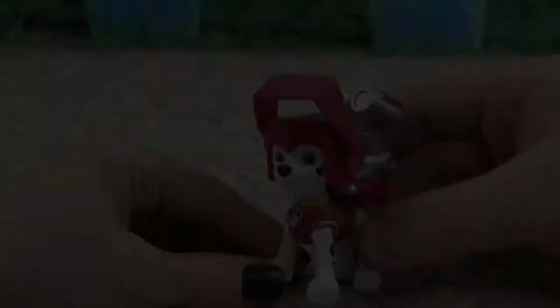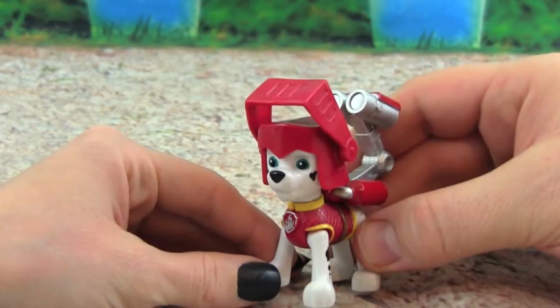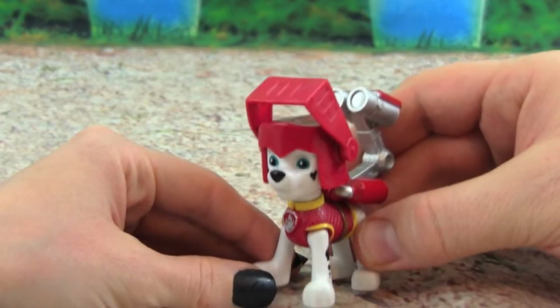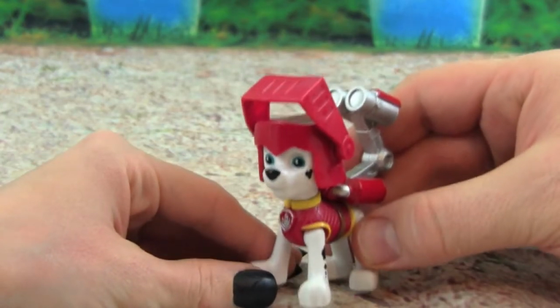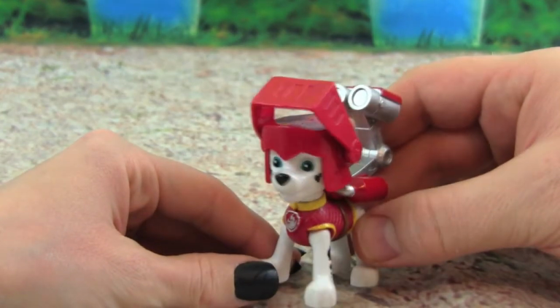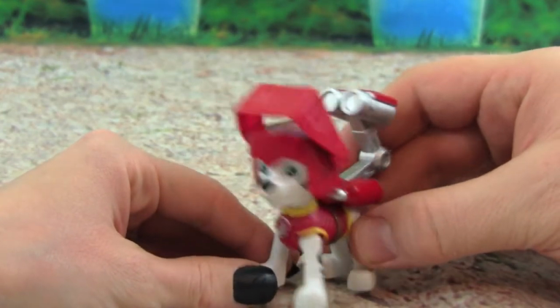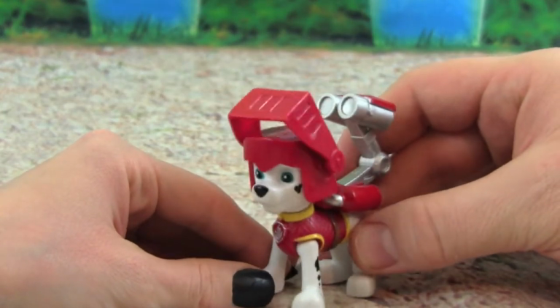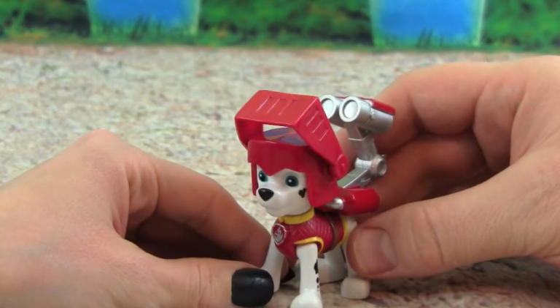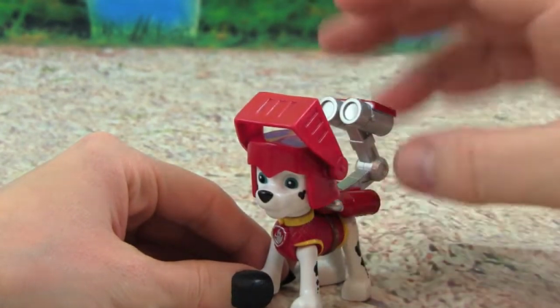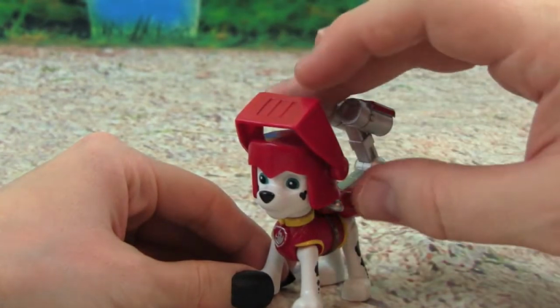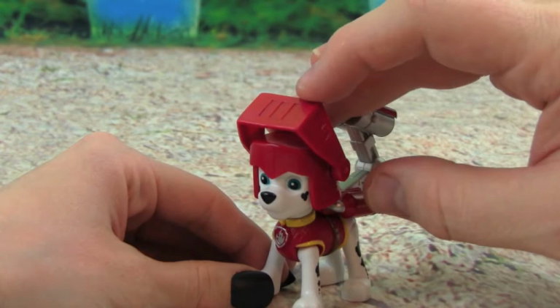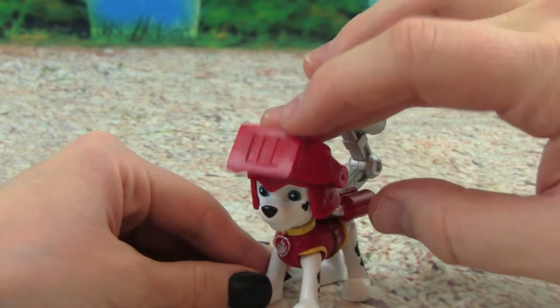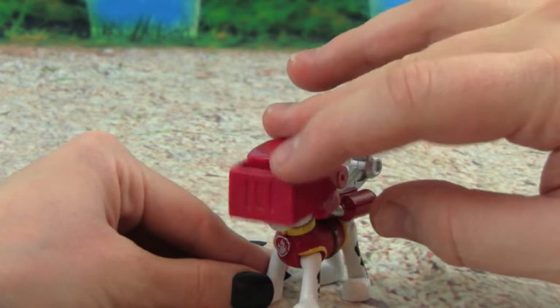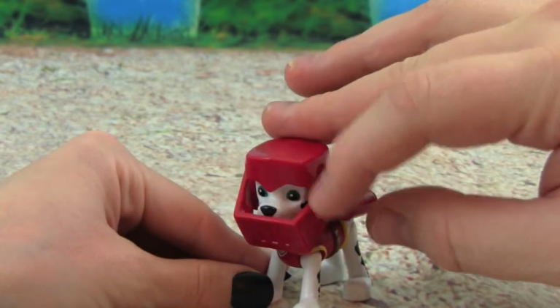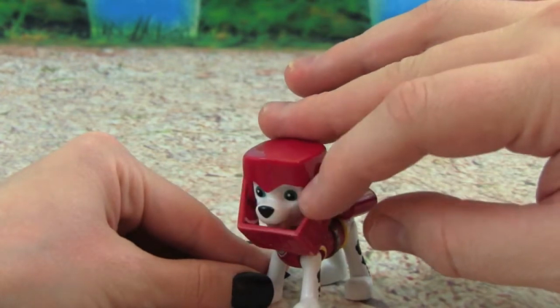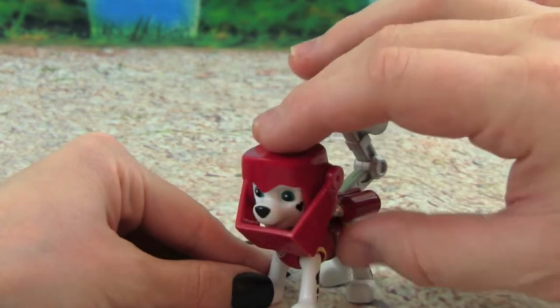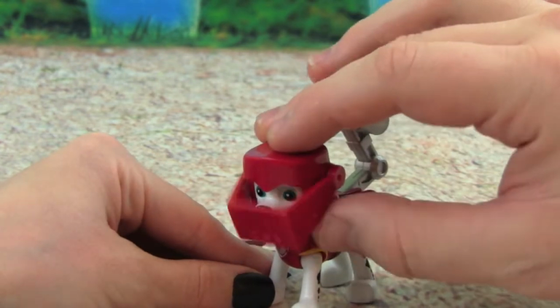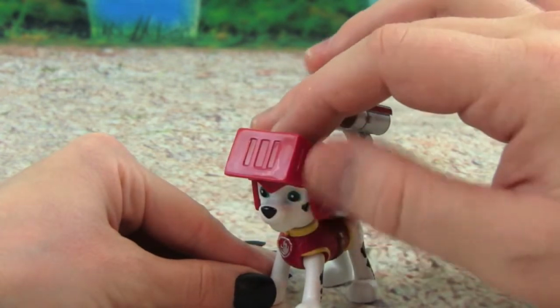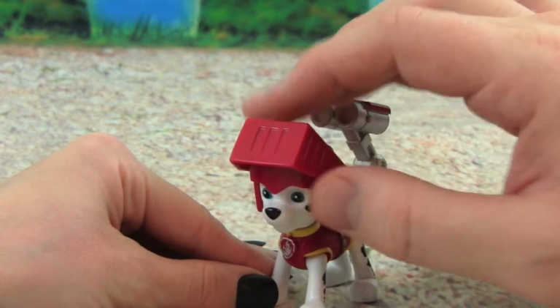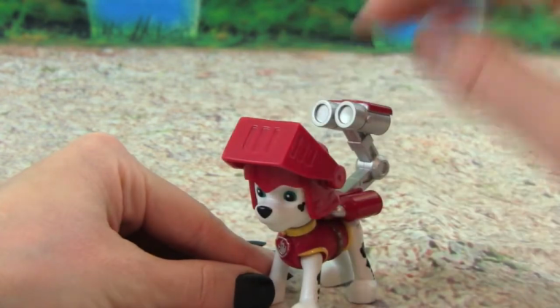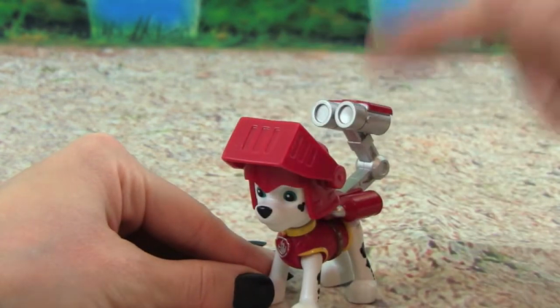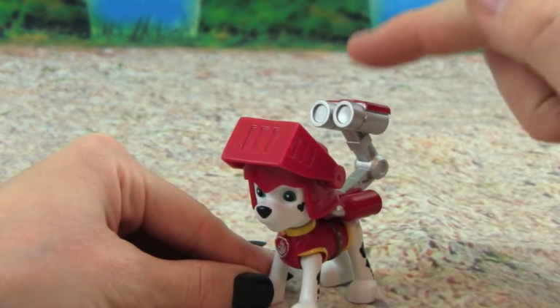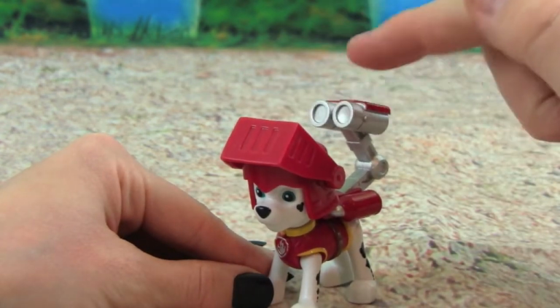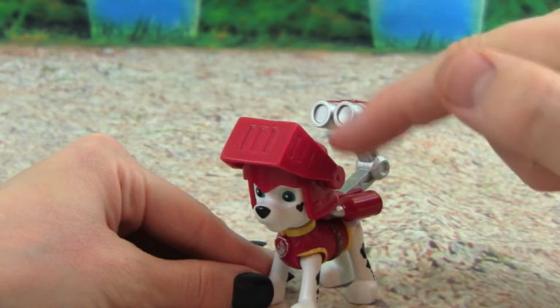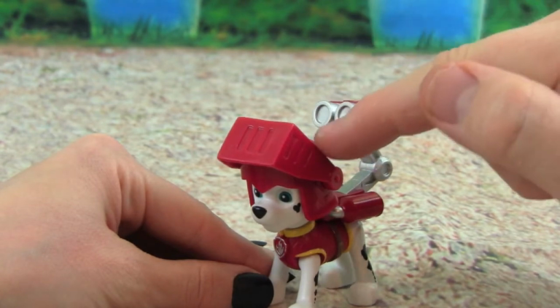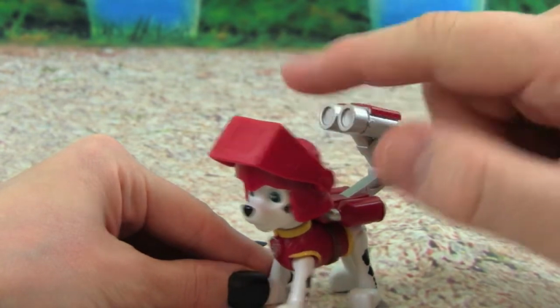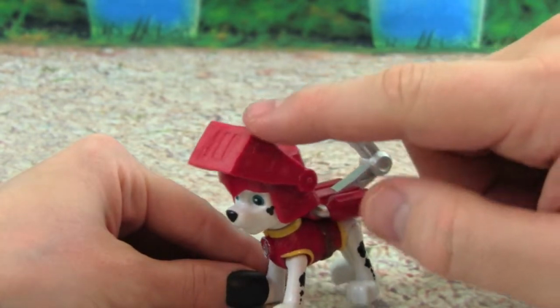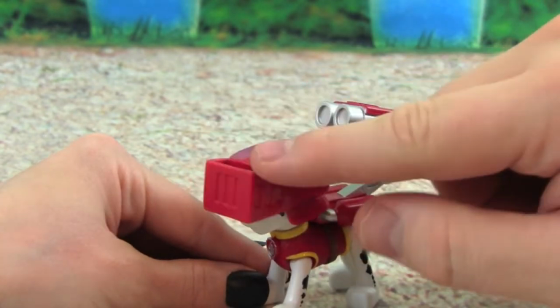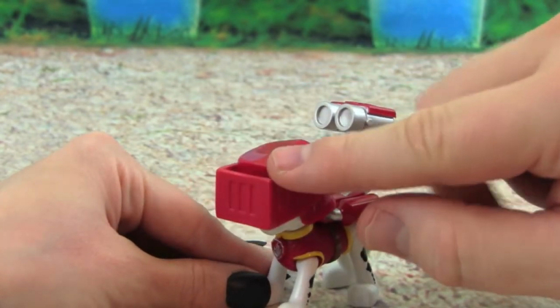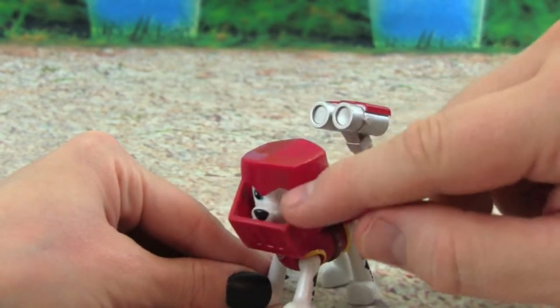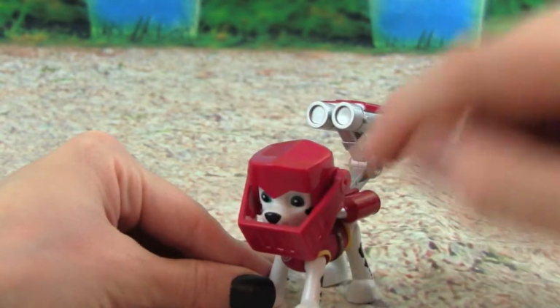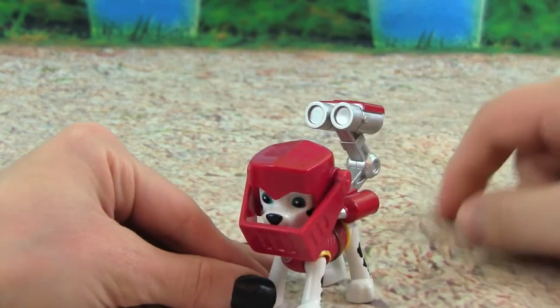We had so much fun playing with Mission Quest Marshall. I love this night mask — it goes all the way down and all the way up. And Marshall's water cannons are really cool too. Yeah, those really come in handy.